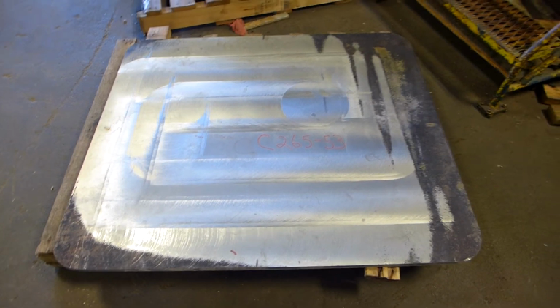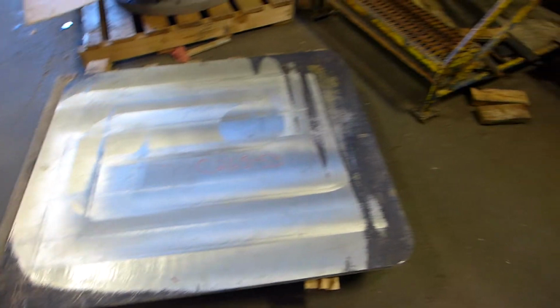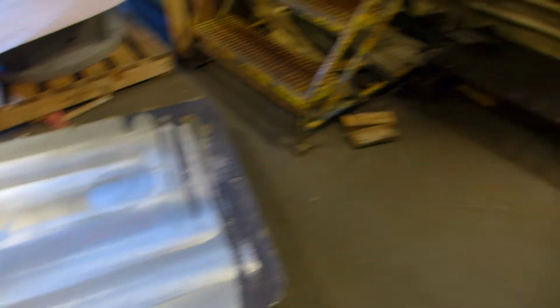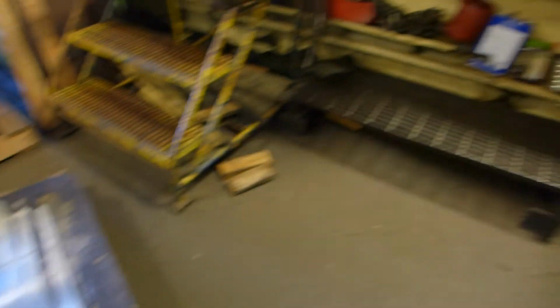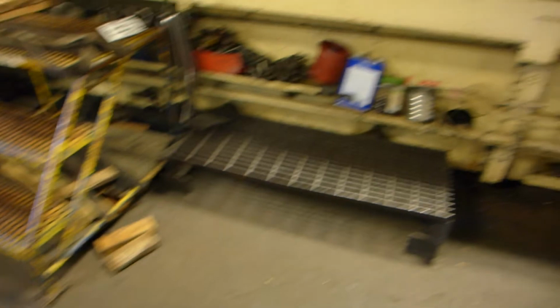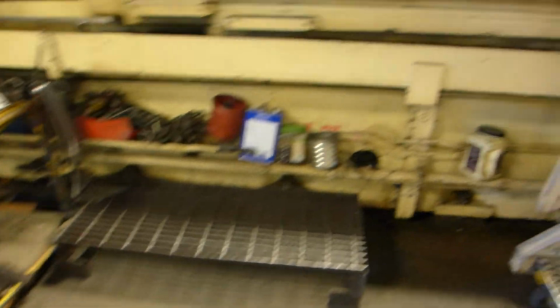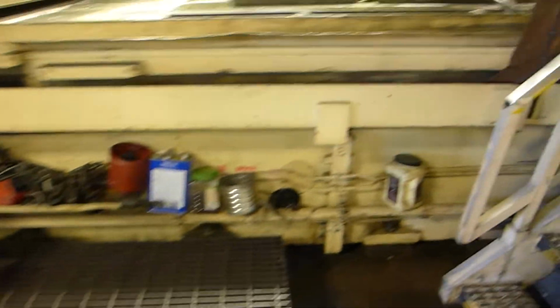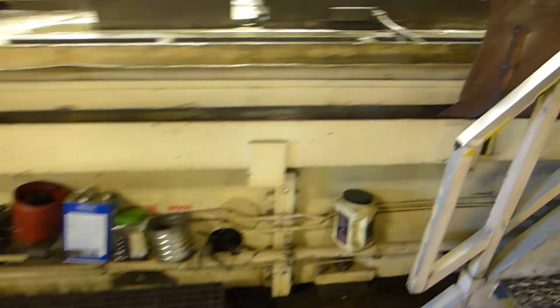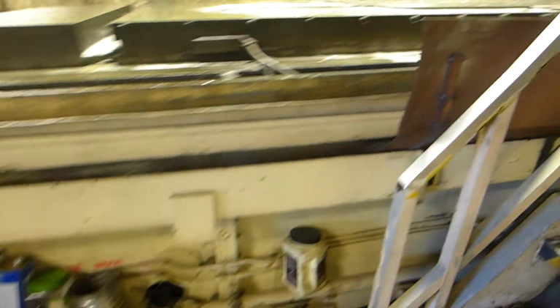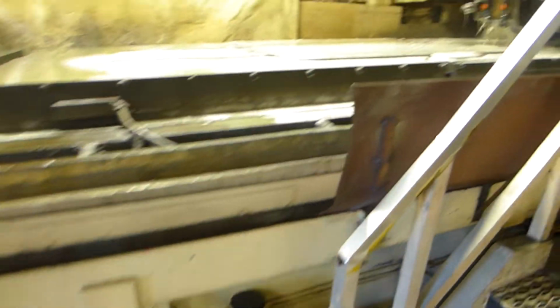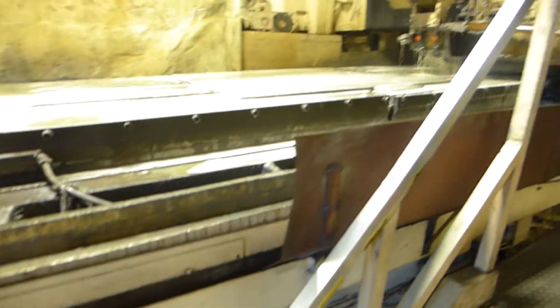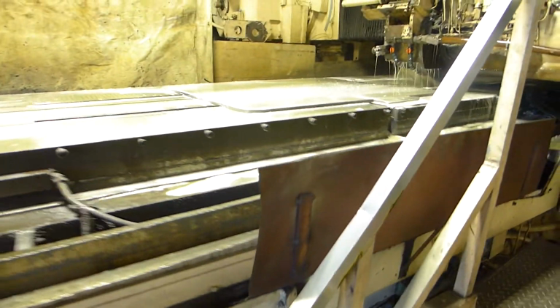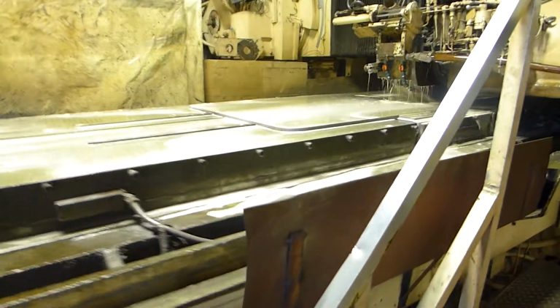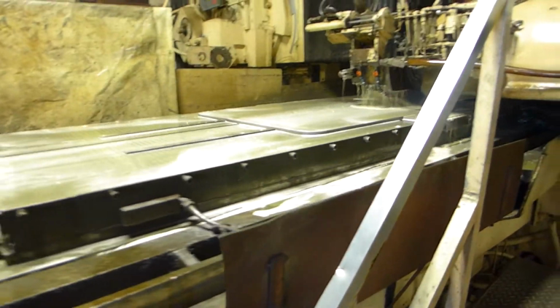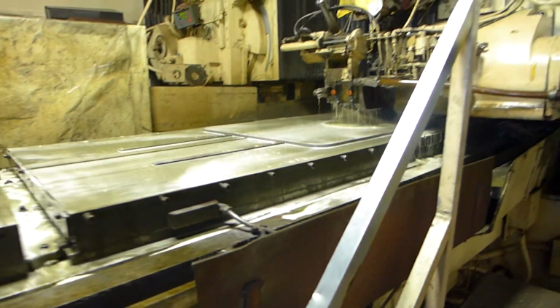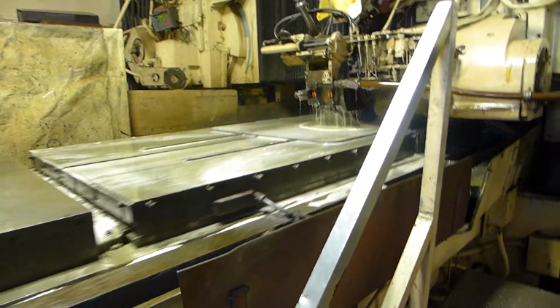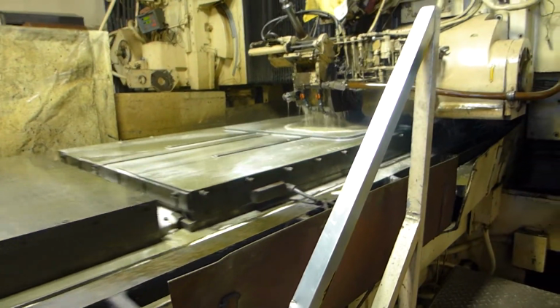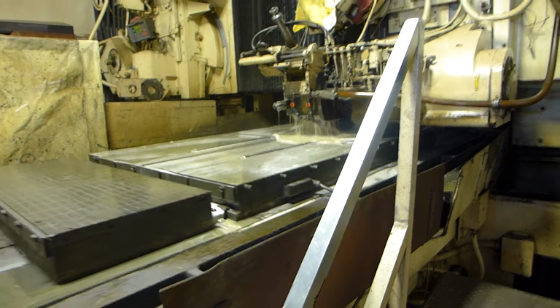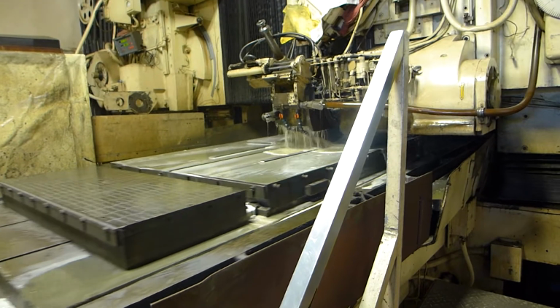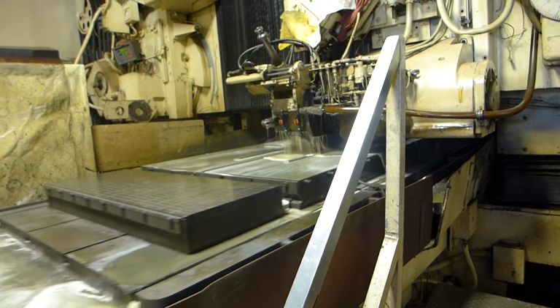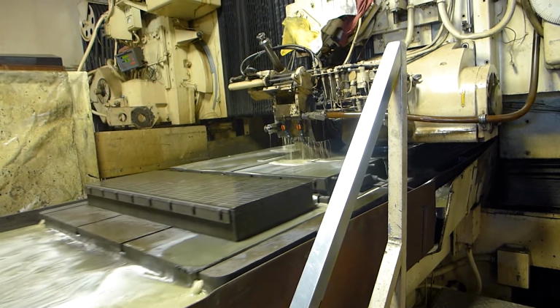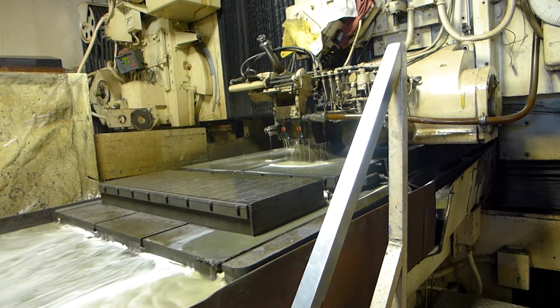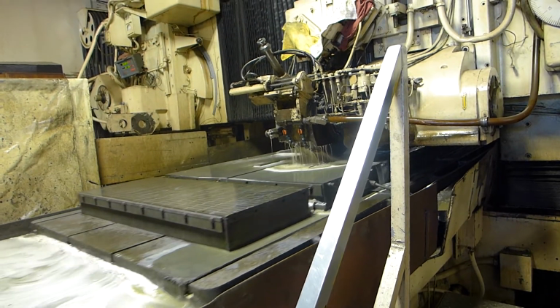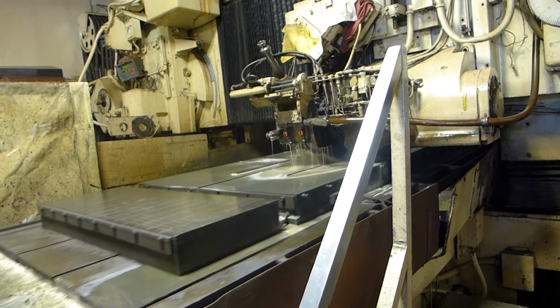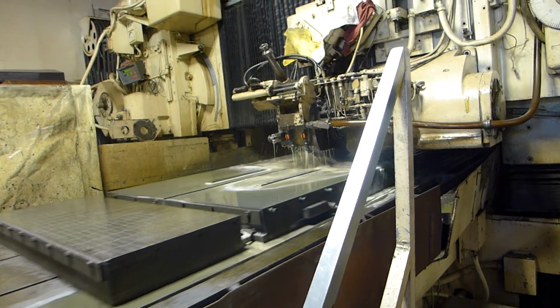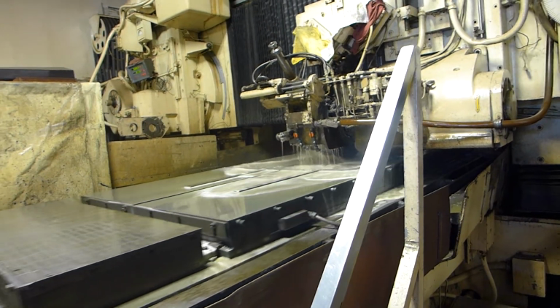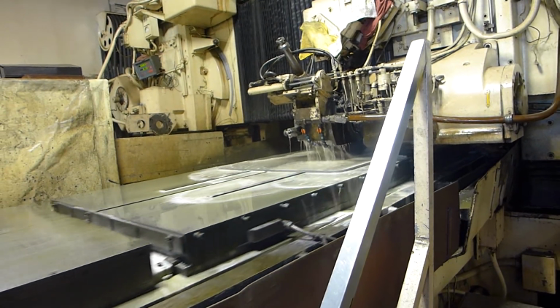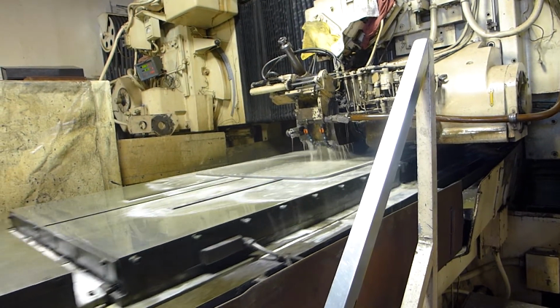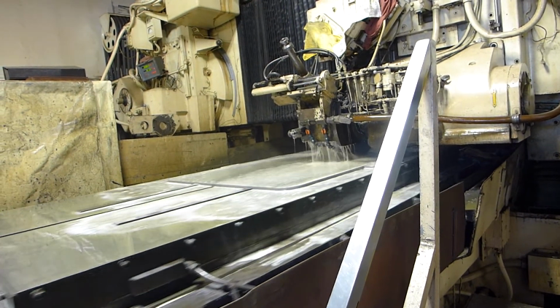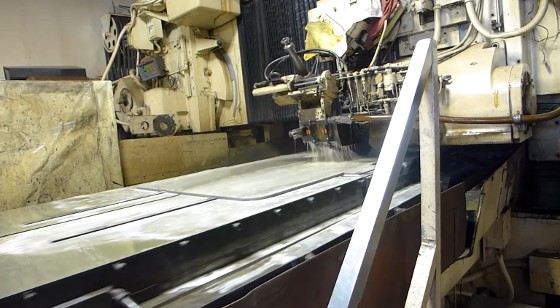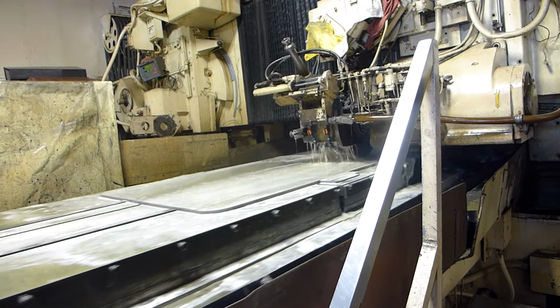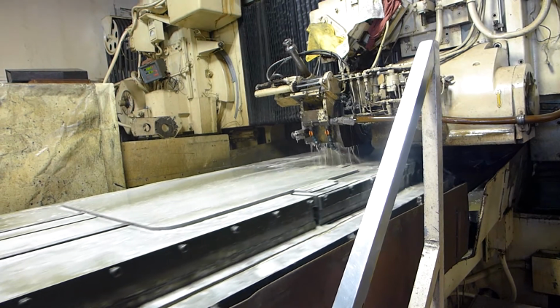On this part, we're going to go to the grinding department. As you can see here on the big surface grinder, it is being ground. After this part is ground, we're going to go to quality control for inspection.